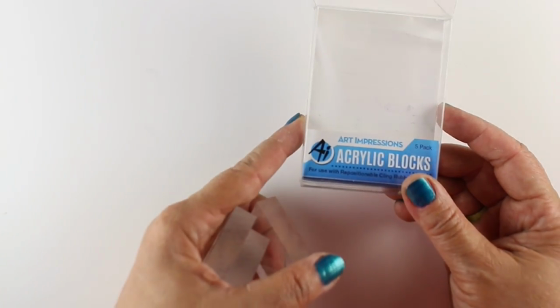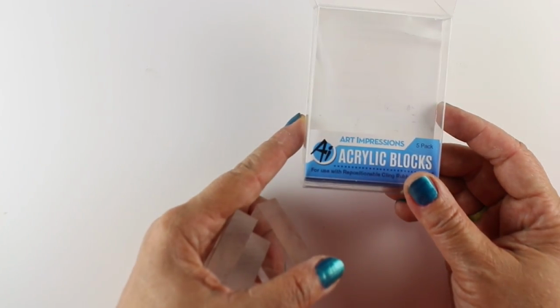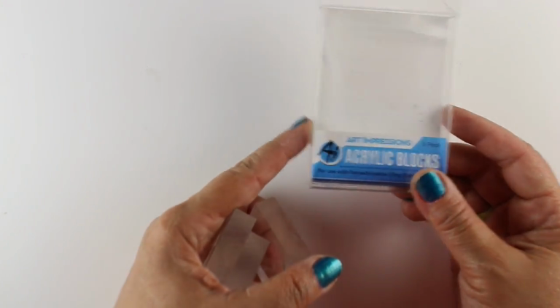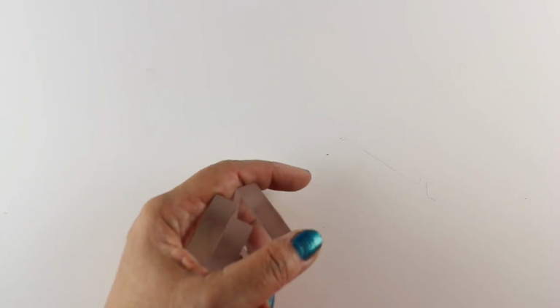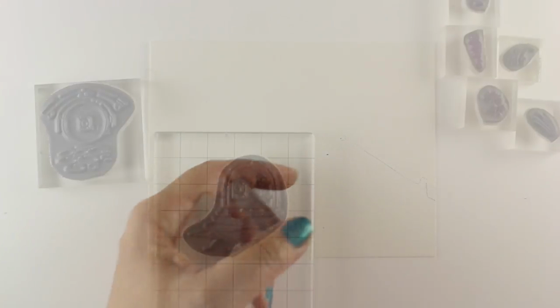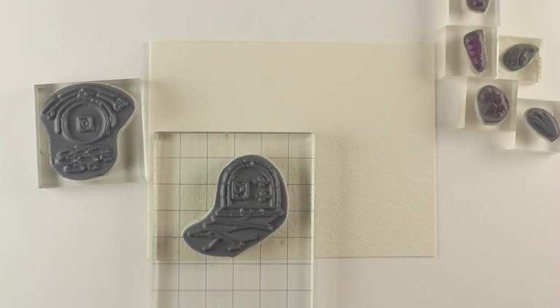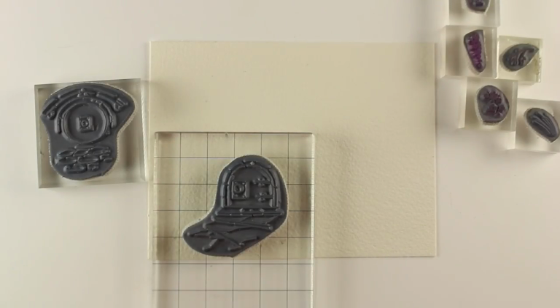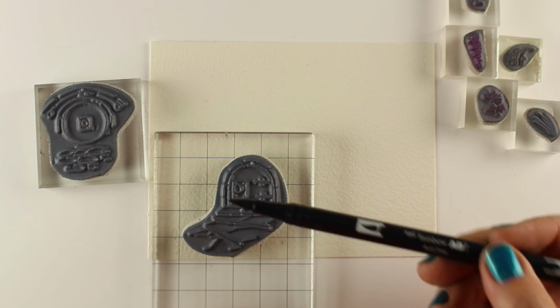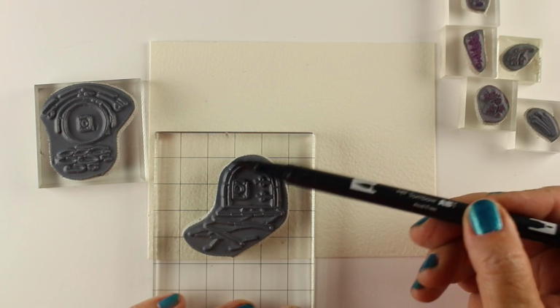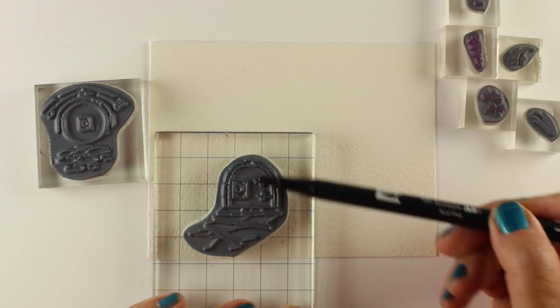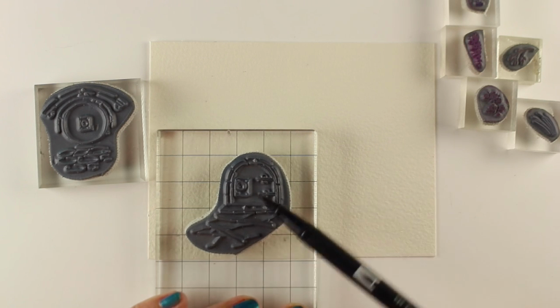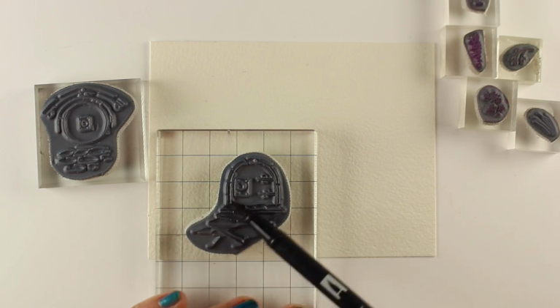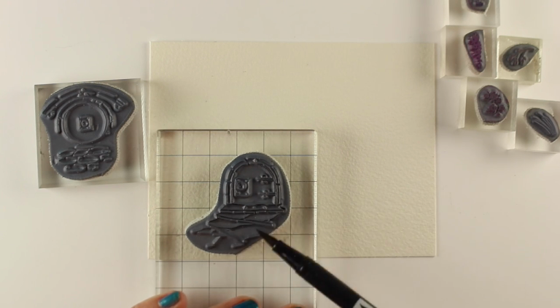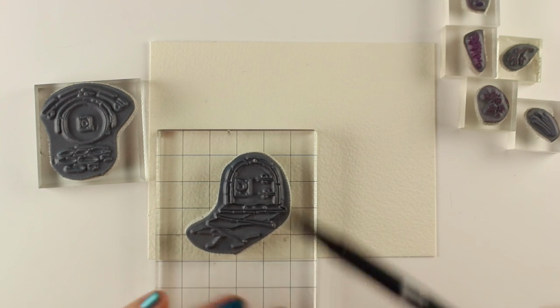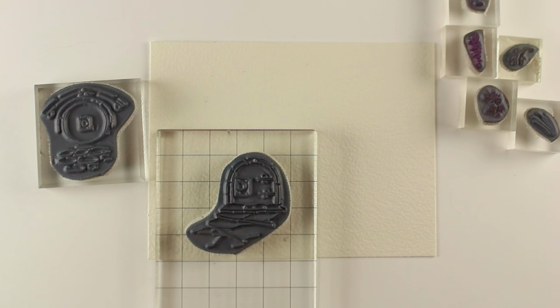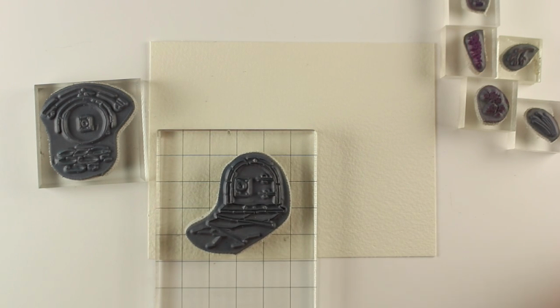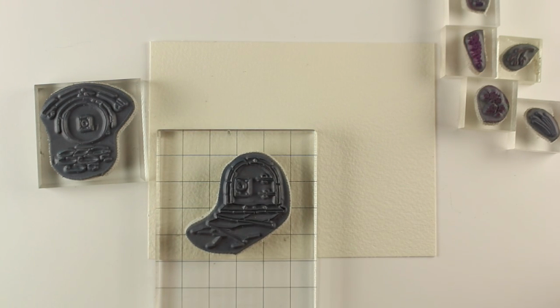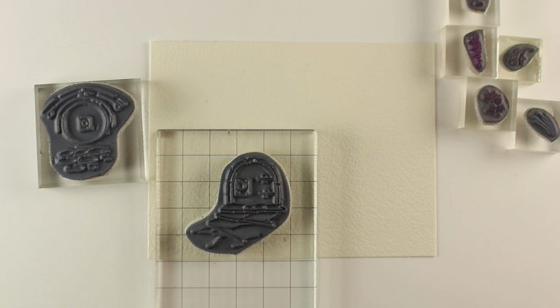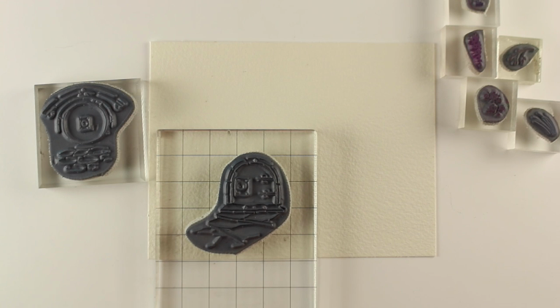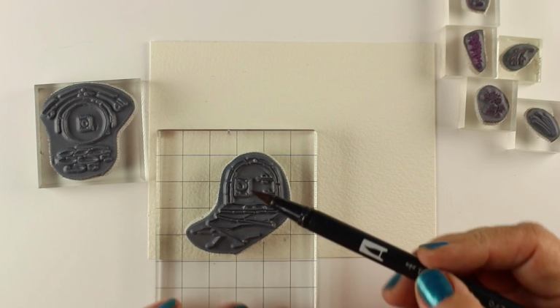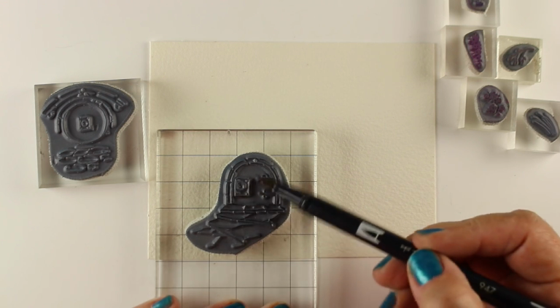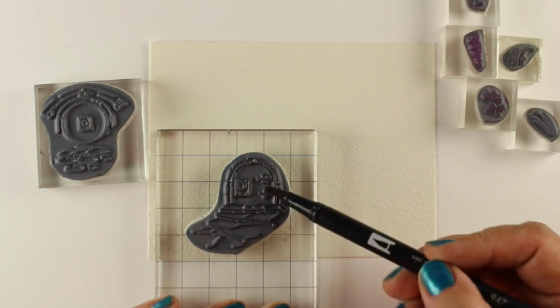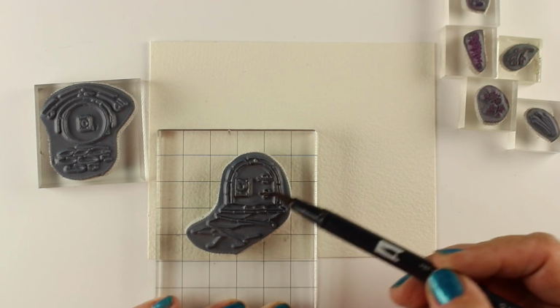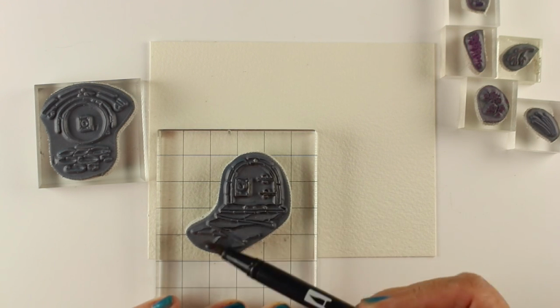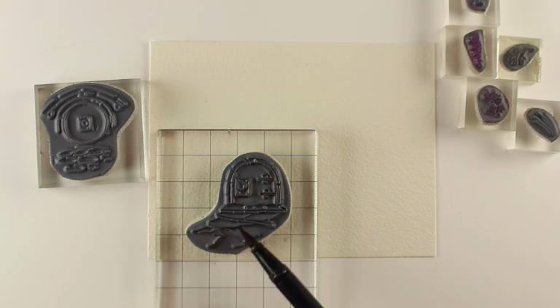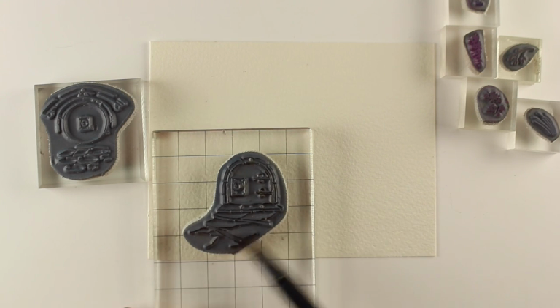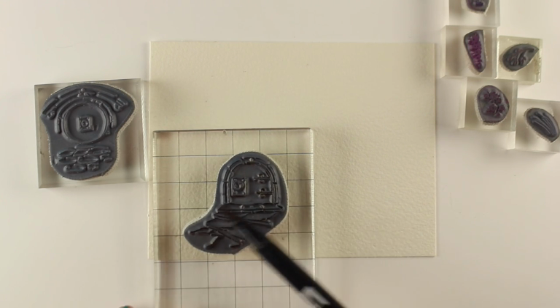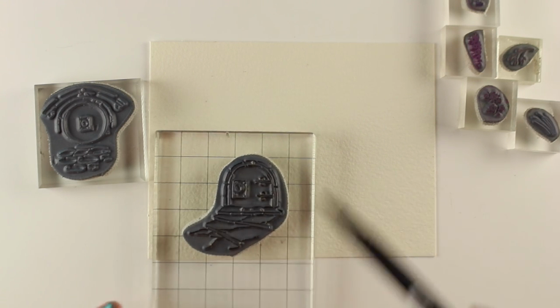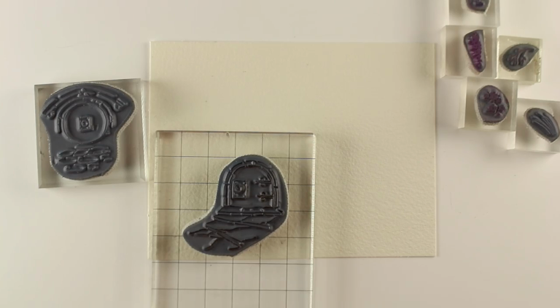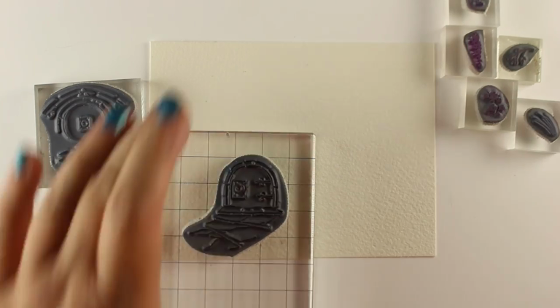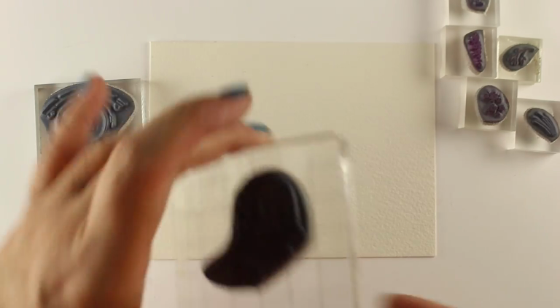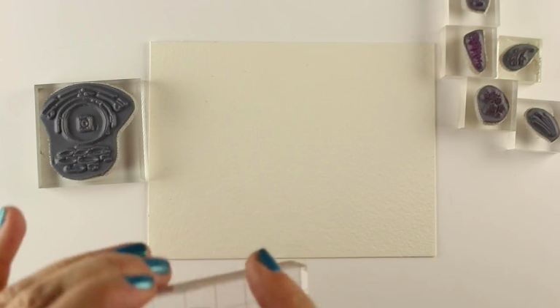I also use these little Art Impressions acrylic blocks a lot, so if you're looking for where to get tiny ones like that — they used to come with all those dollar stamps. I don't even know if they make those dollar stamps anymore, but I had a bunch of those left over from years ago and they work great.